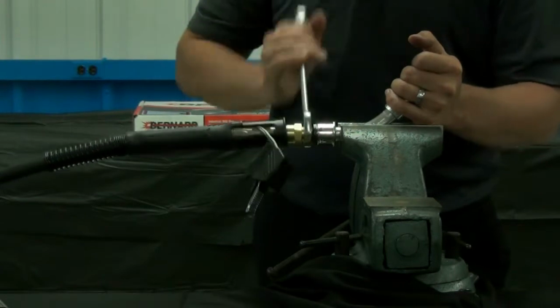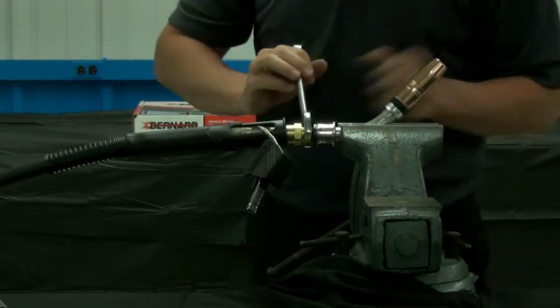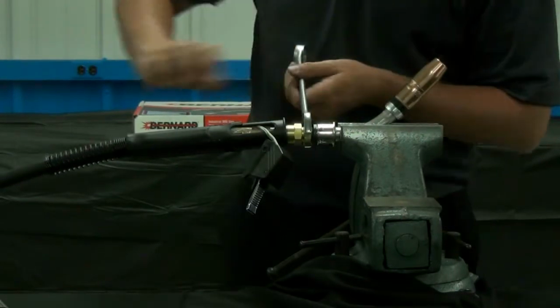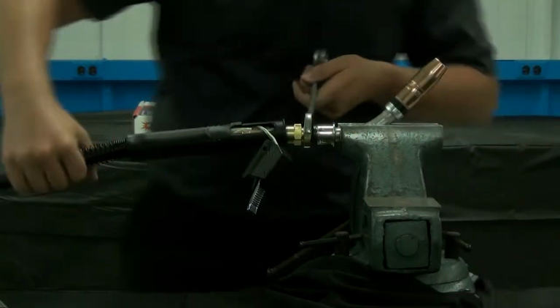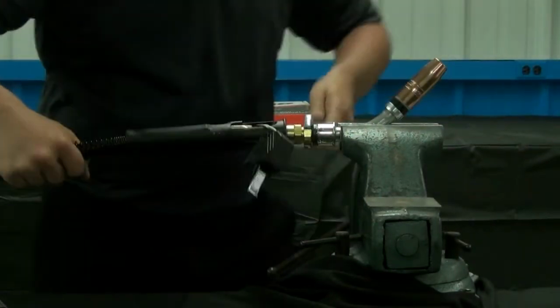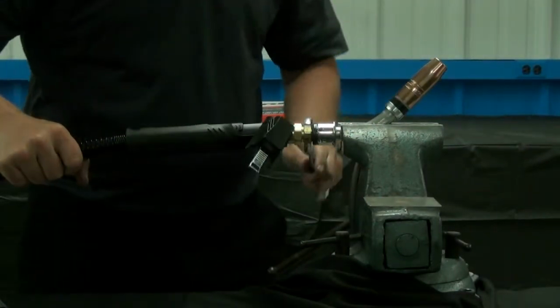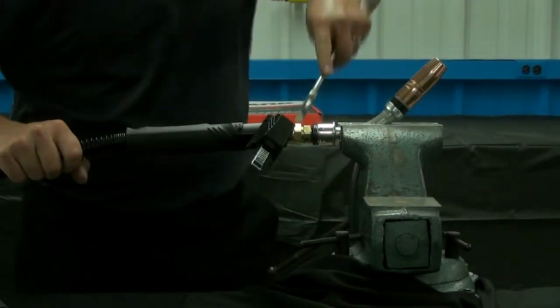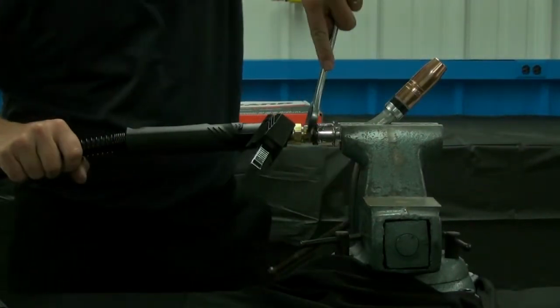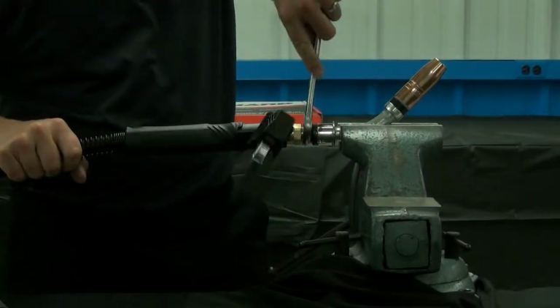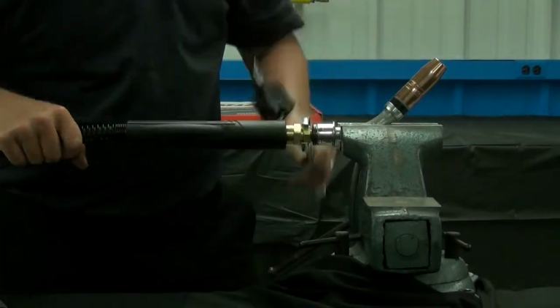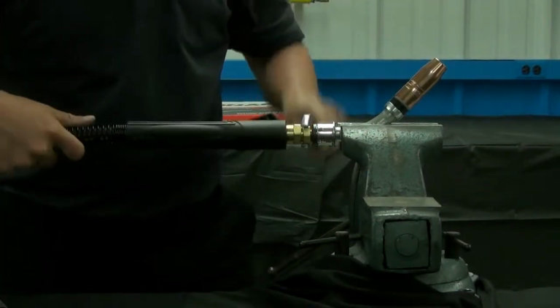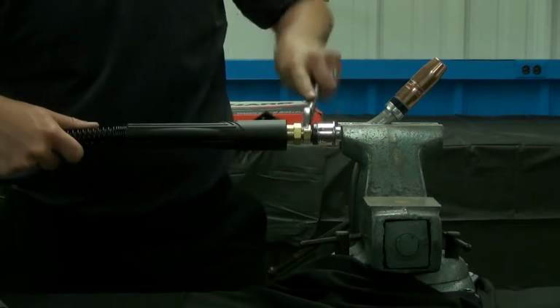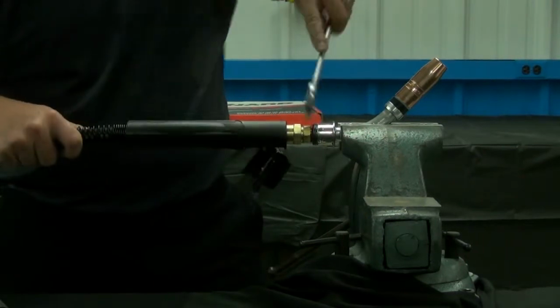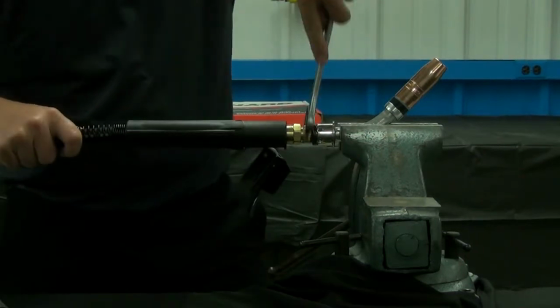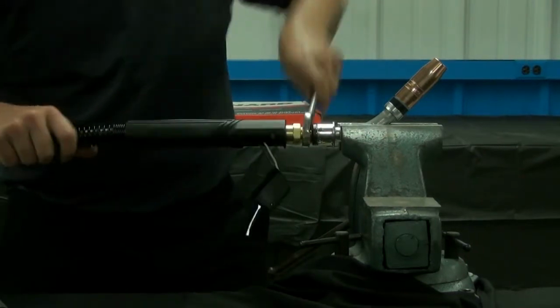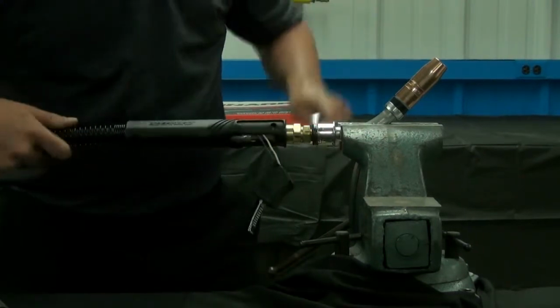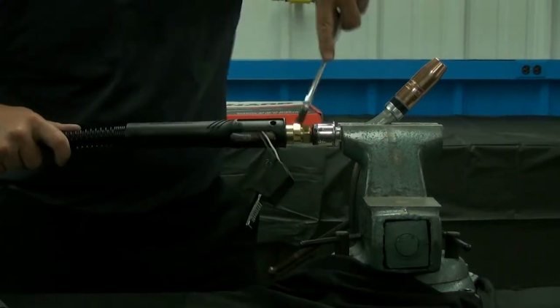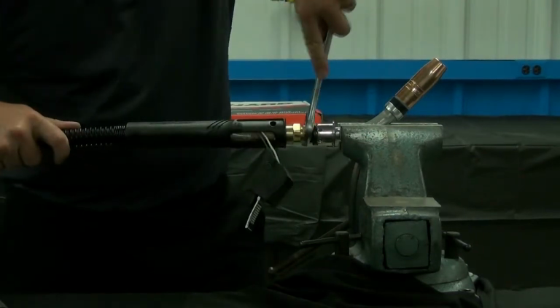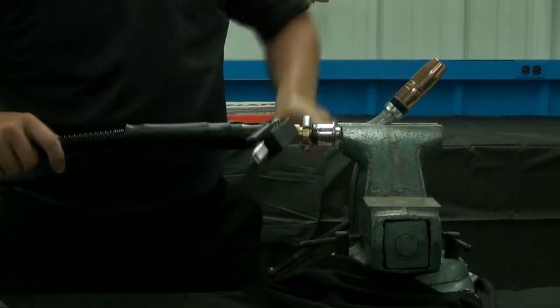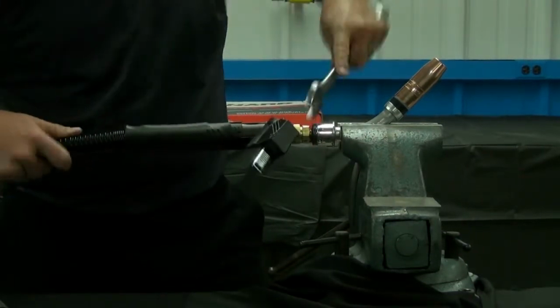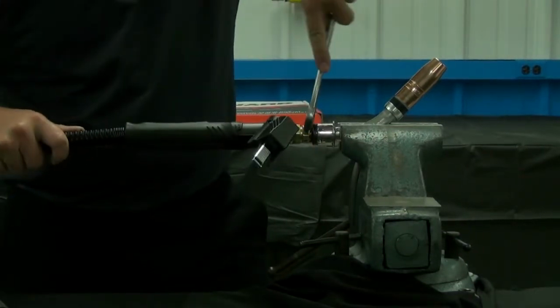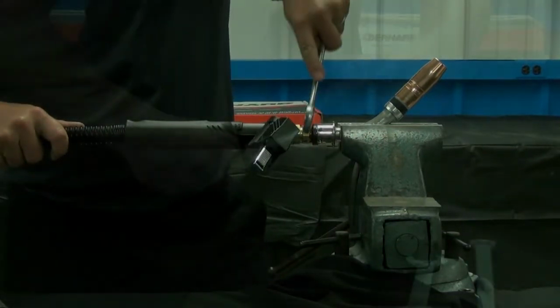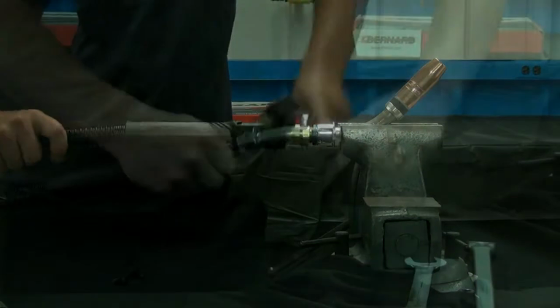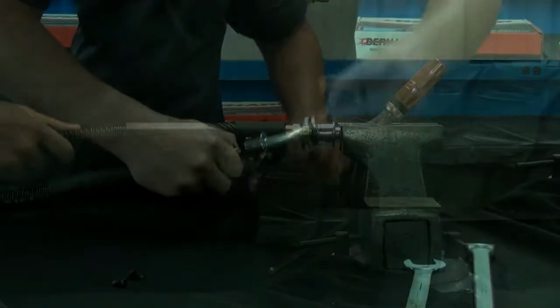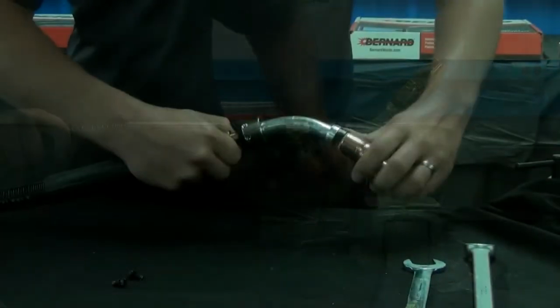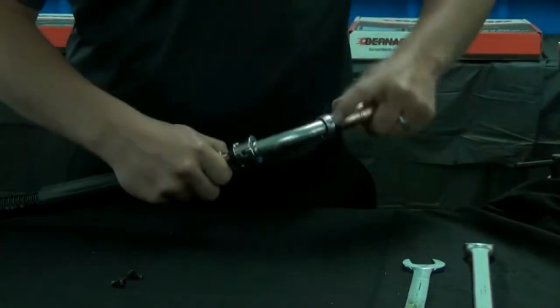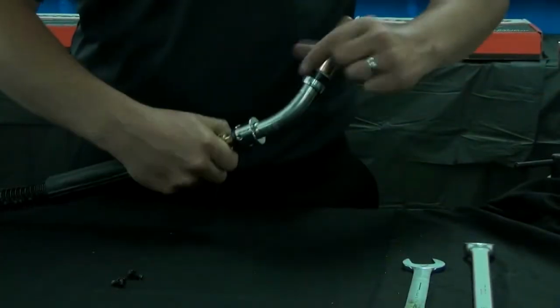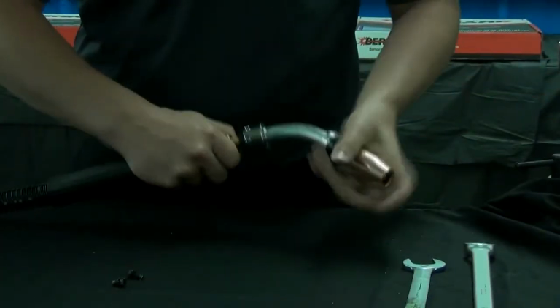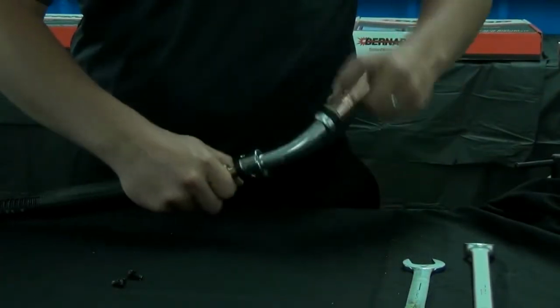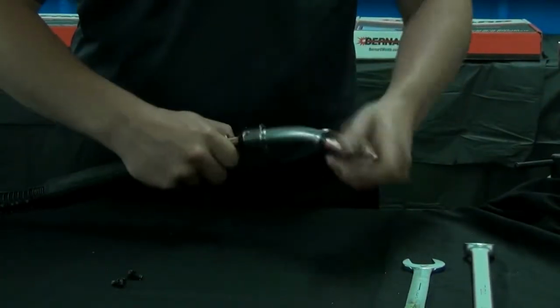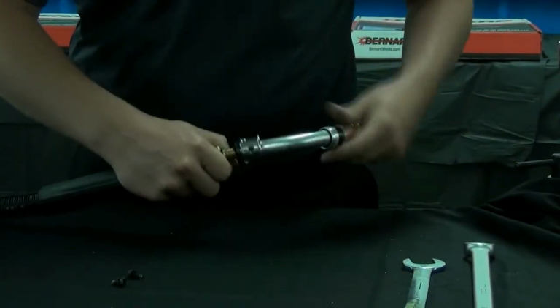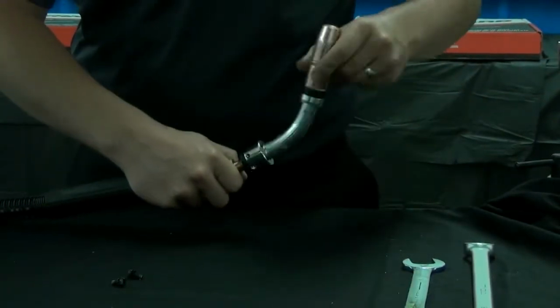As you're unthreading the cone from the body, make sure you turn the cable as you're unthreading the nut. Continue to unthread until it disengages.